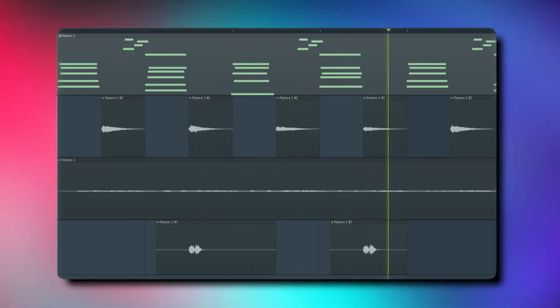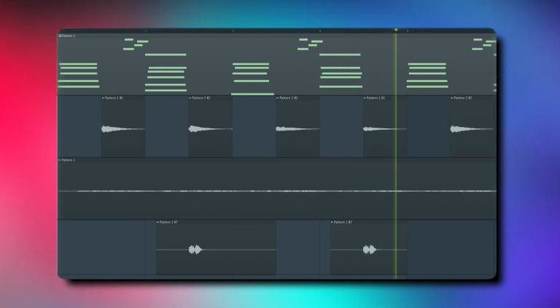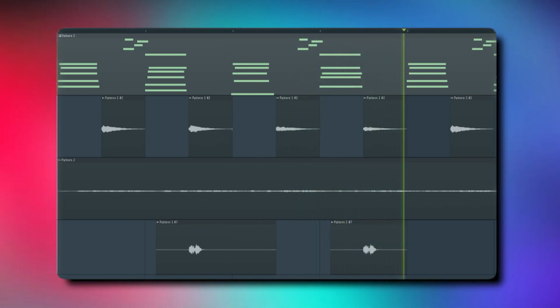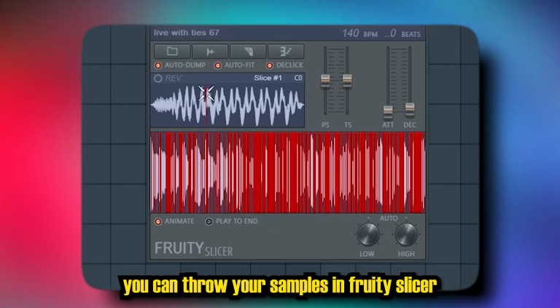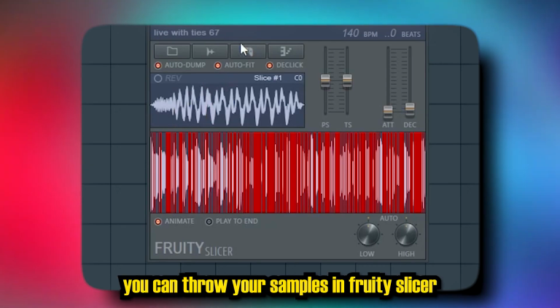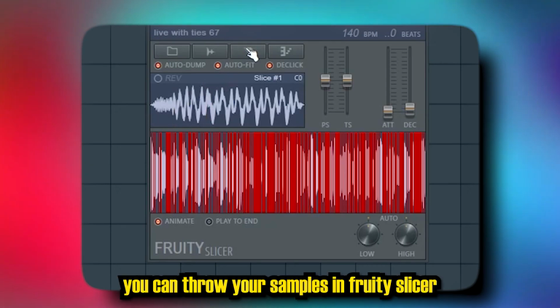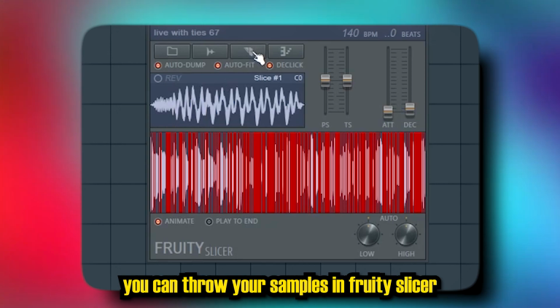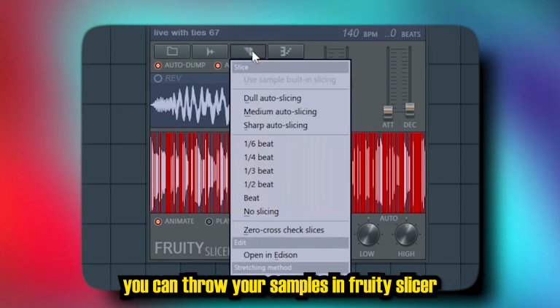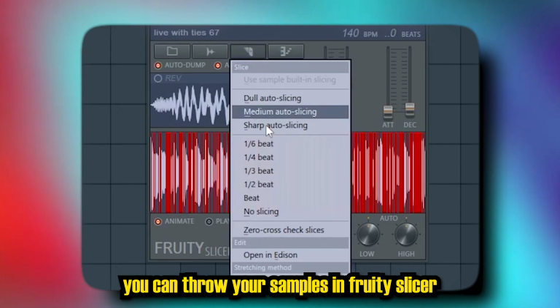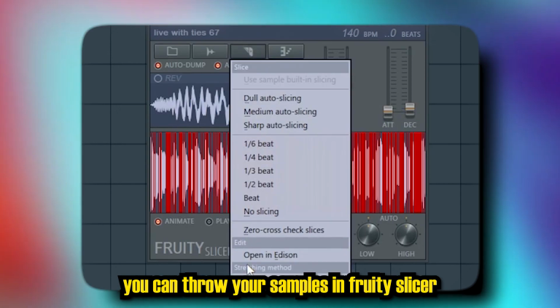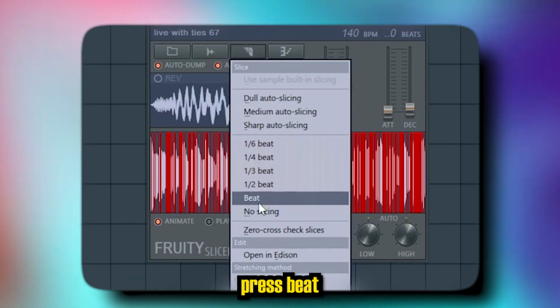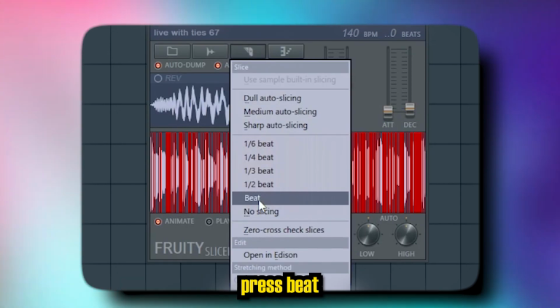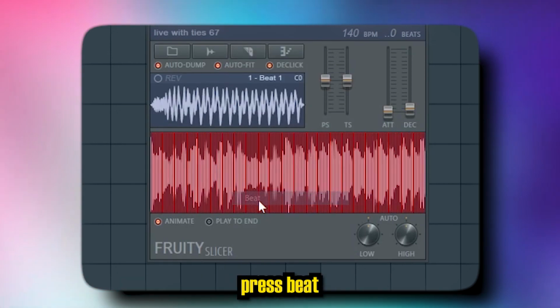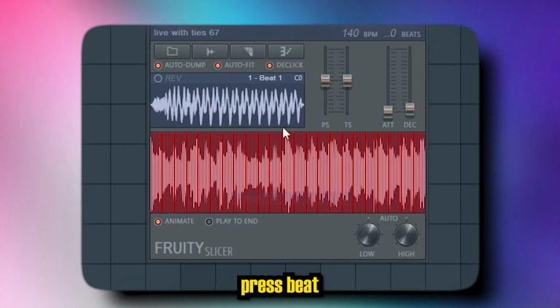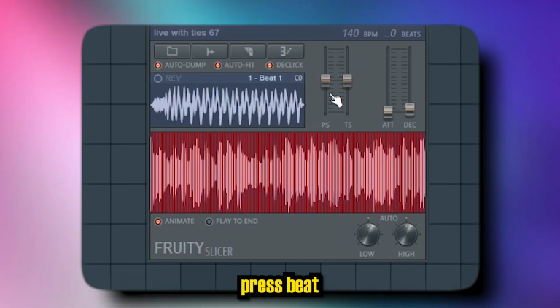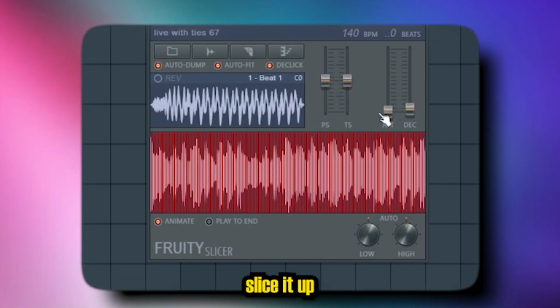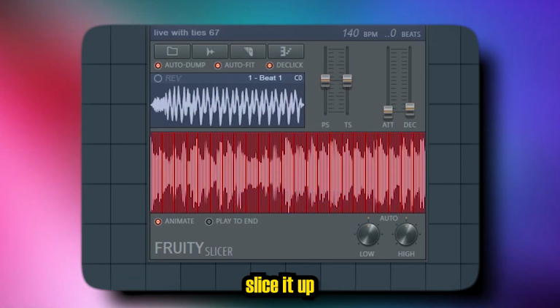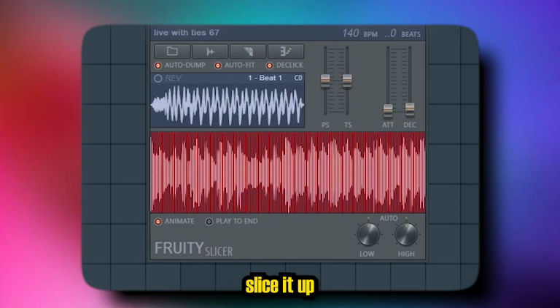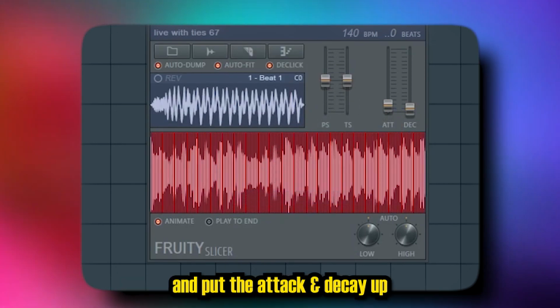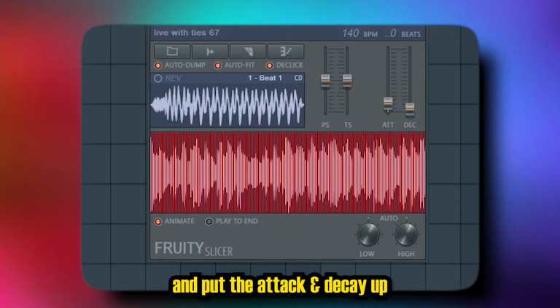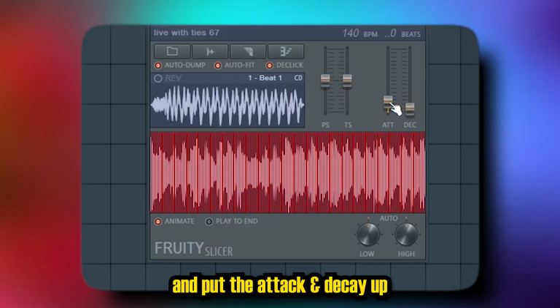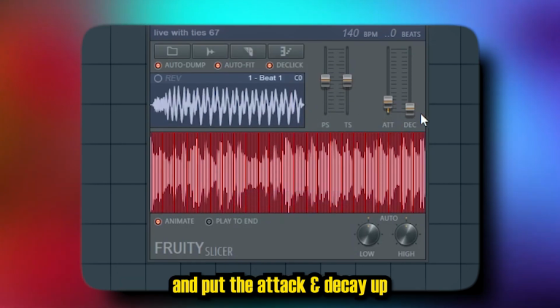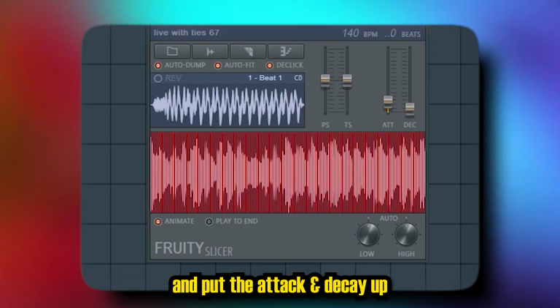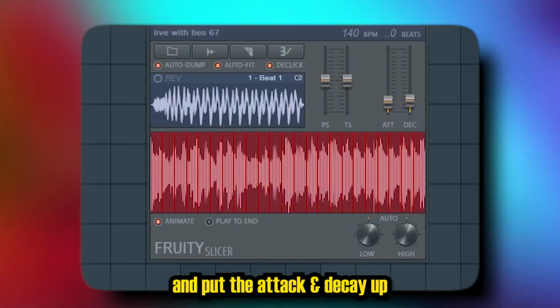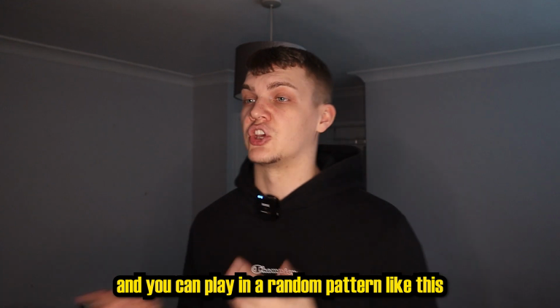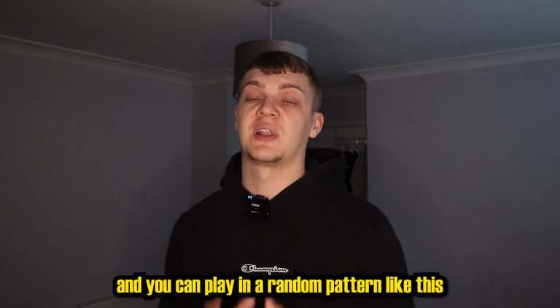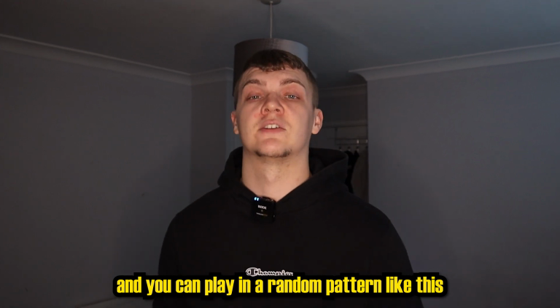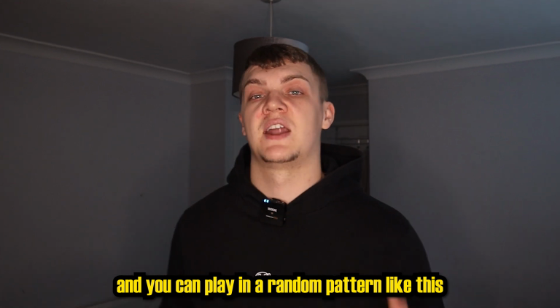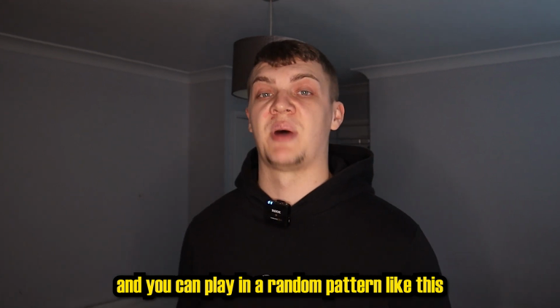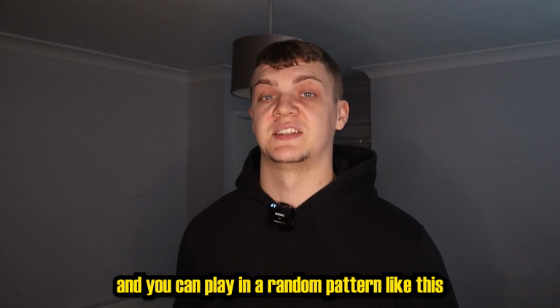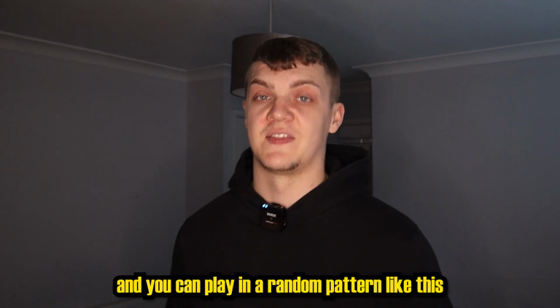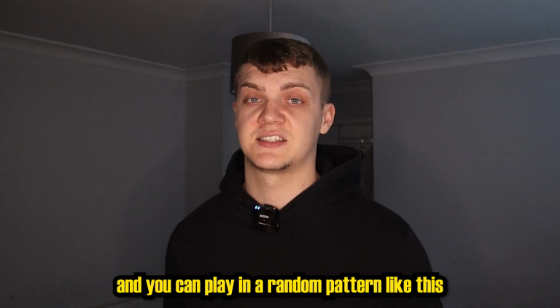You can throw your samples in Fruity Slicer, press B to slice it up, and put the attack and decay up. Then you can play in a random pattern like this.